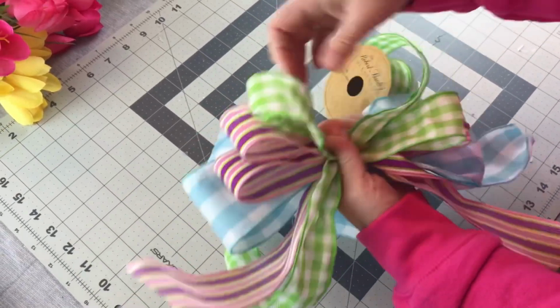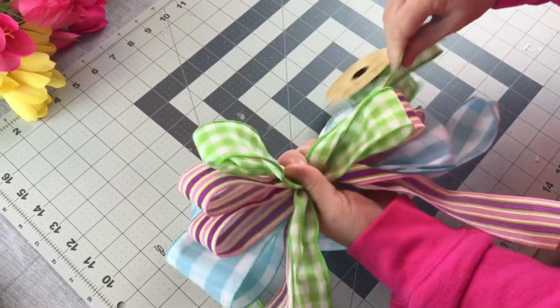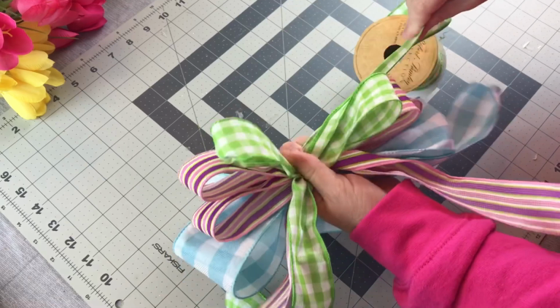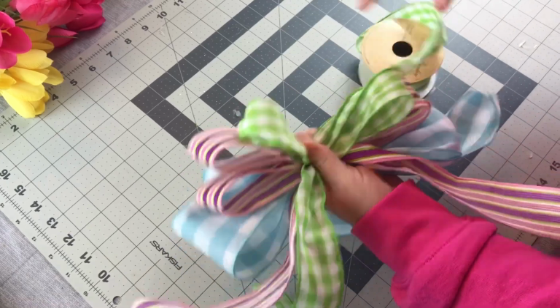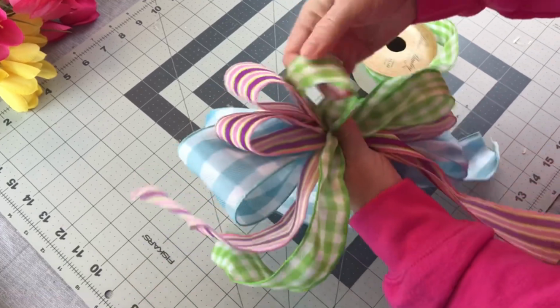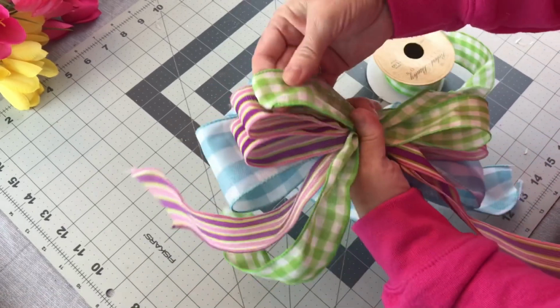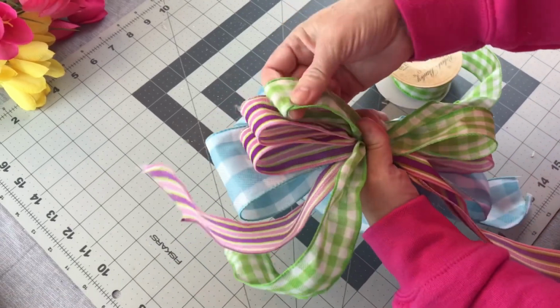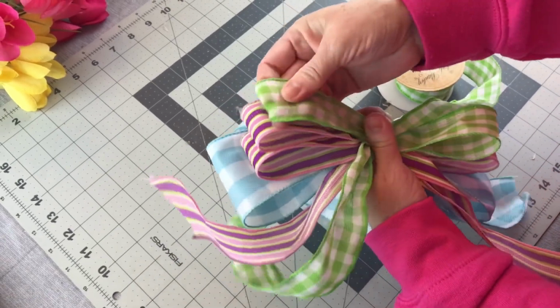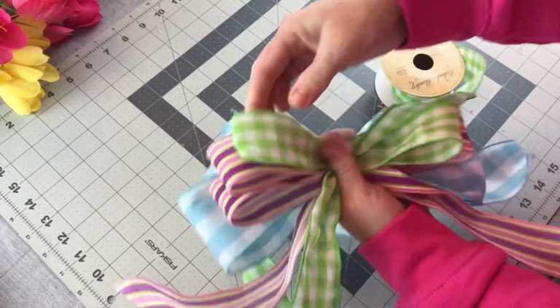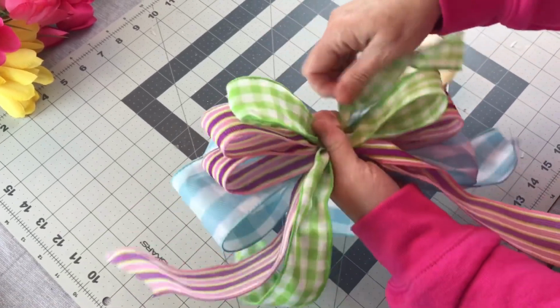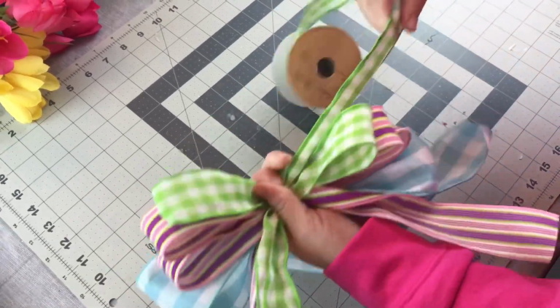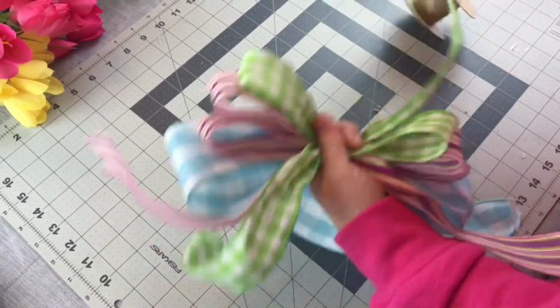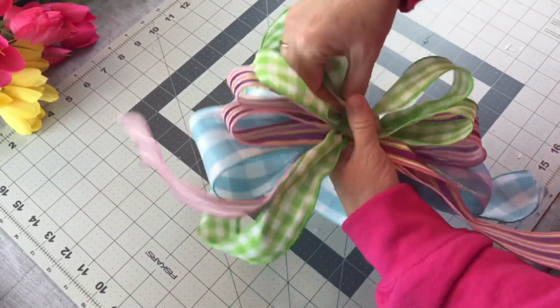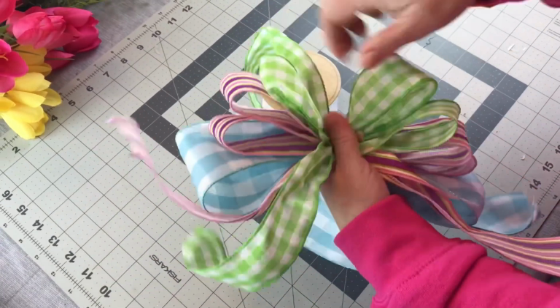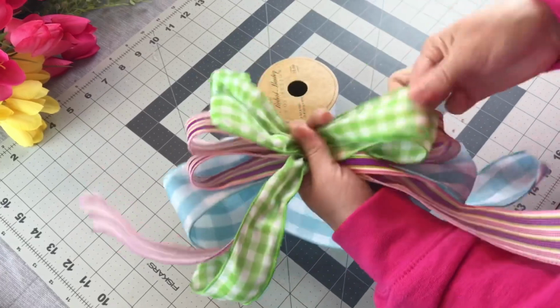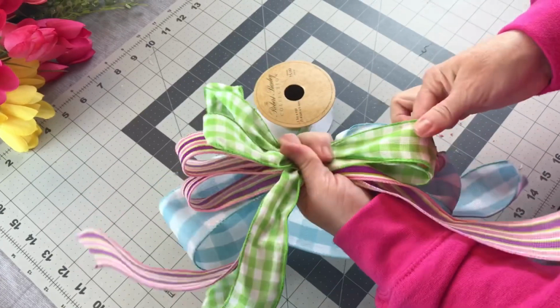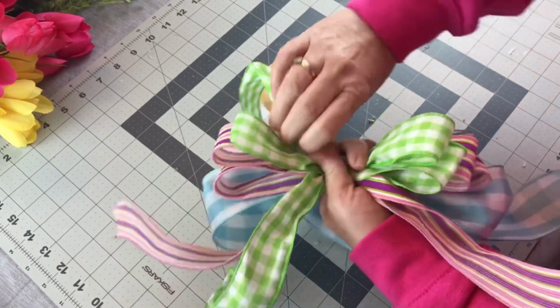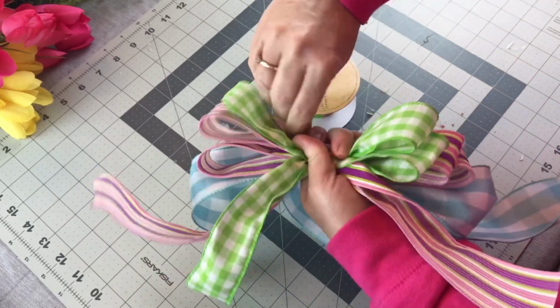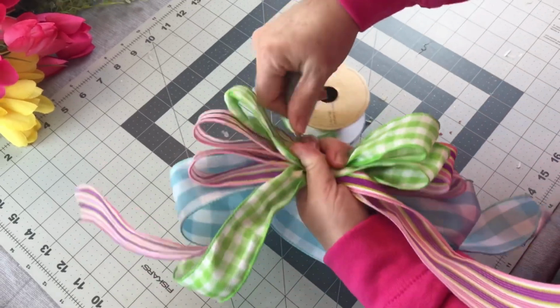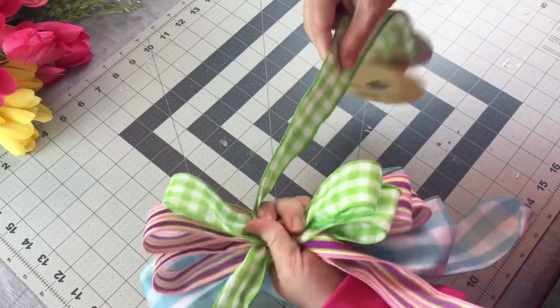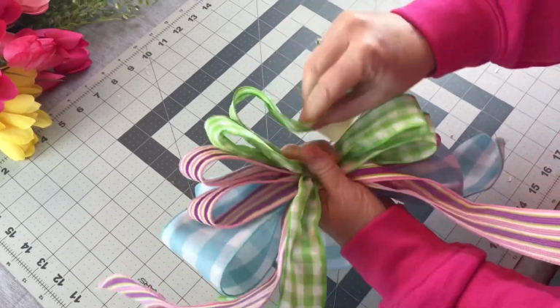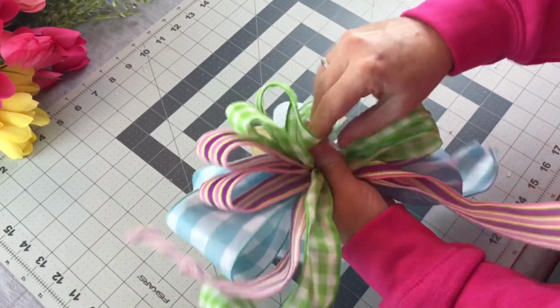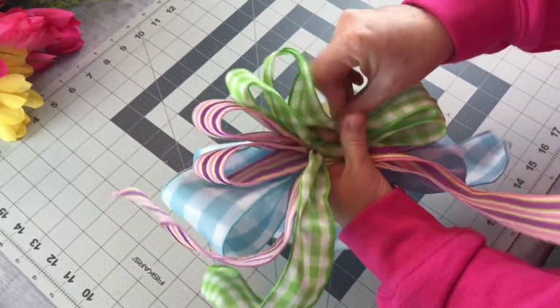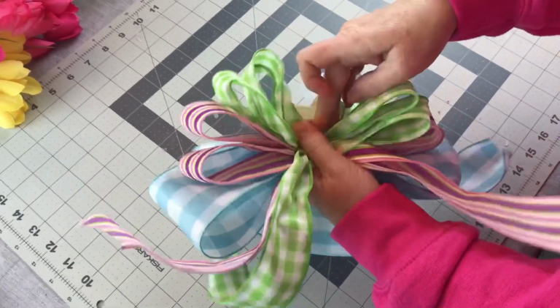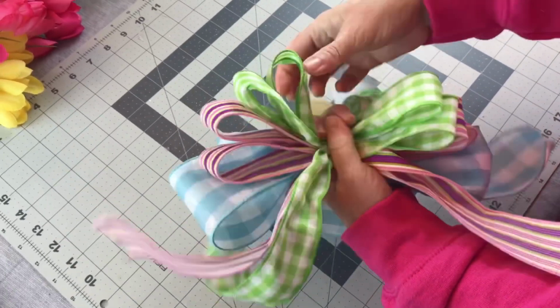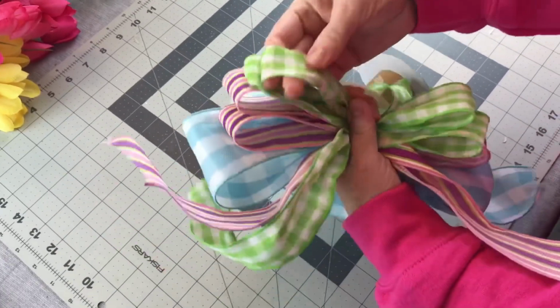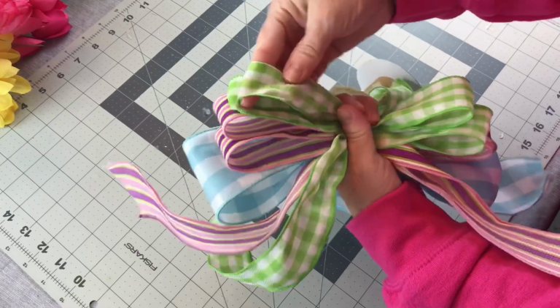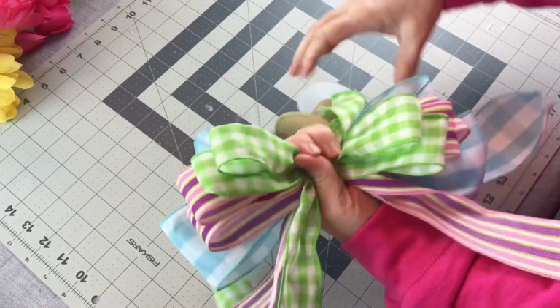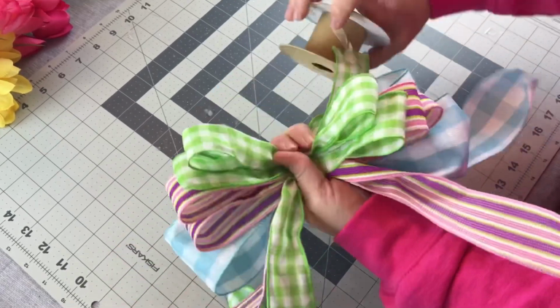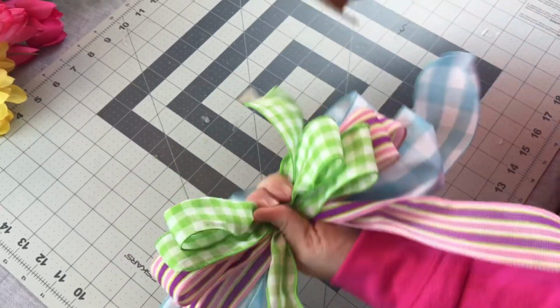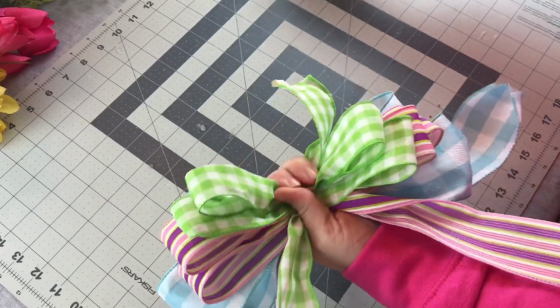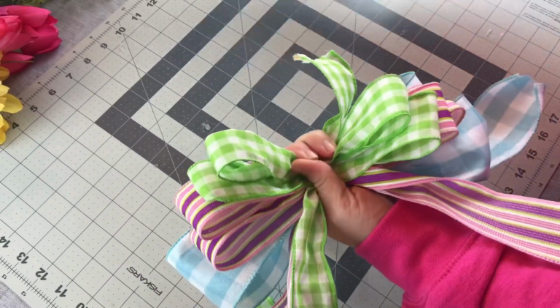Now I'm taking my last color and I'm going to do two loops on the left and two loops on the right with this pretty green and white ribbon. And then I'm going to take a zip tie and zip tie my bow nice and tight in the center.